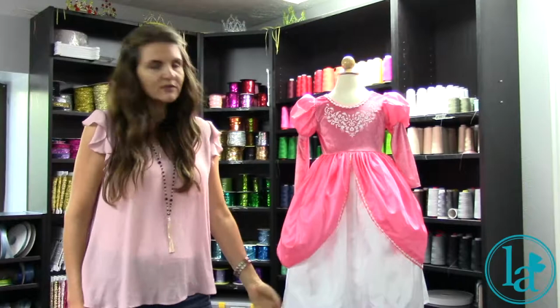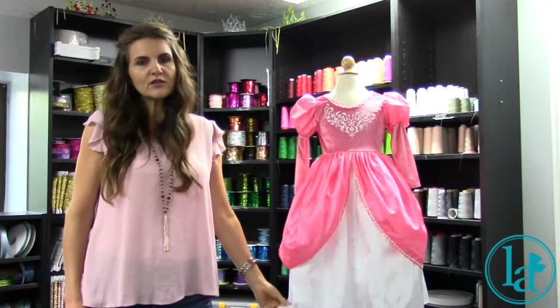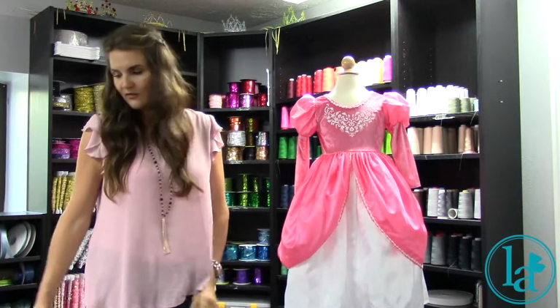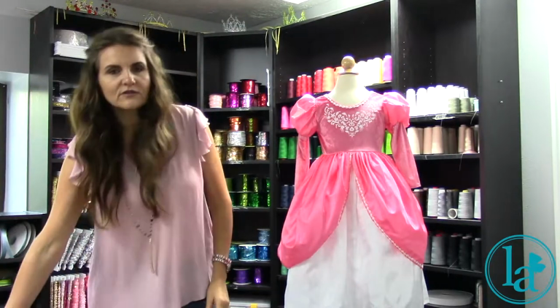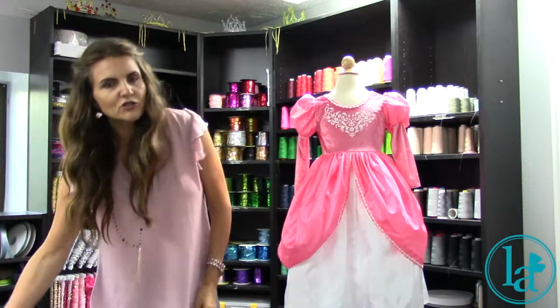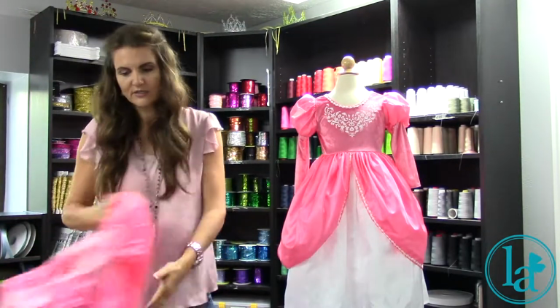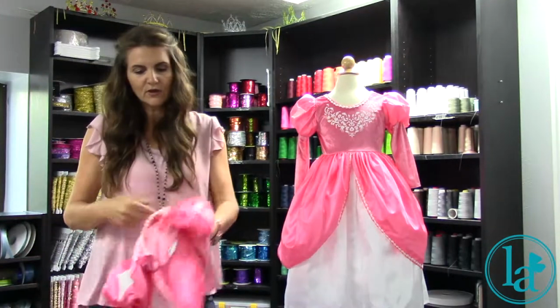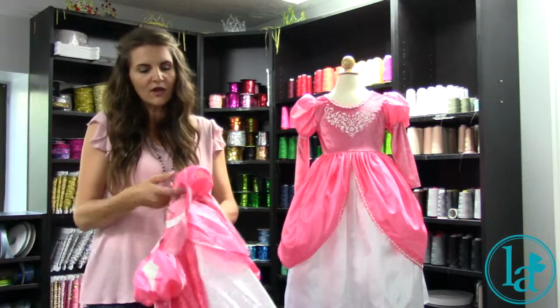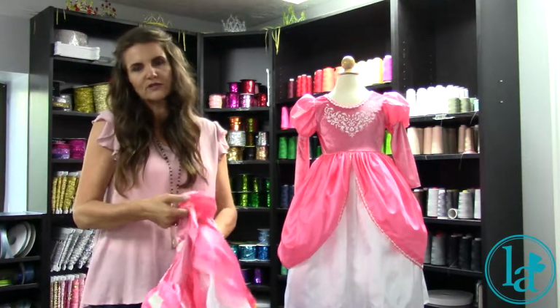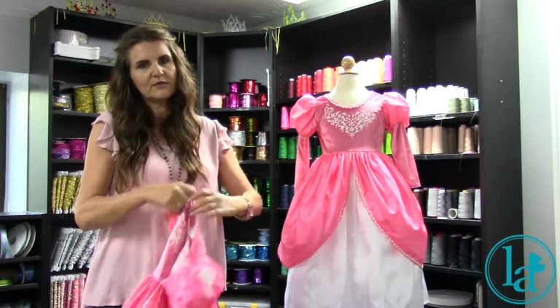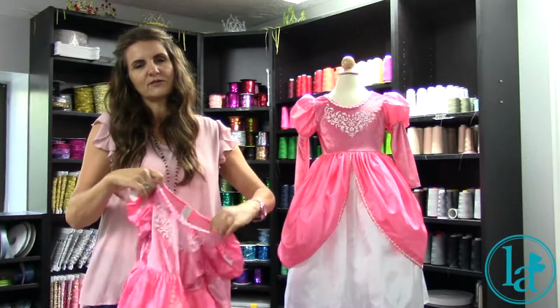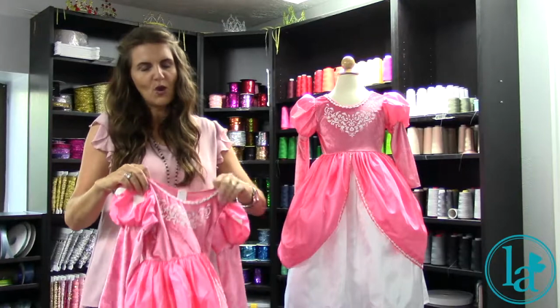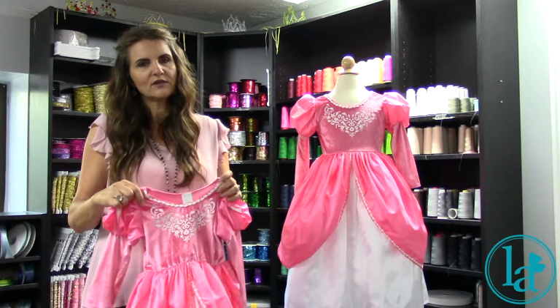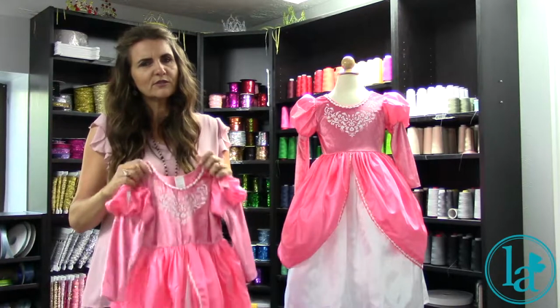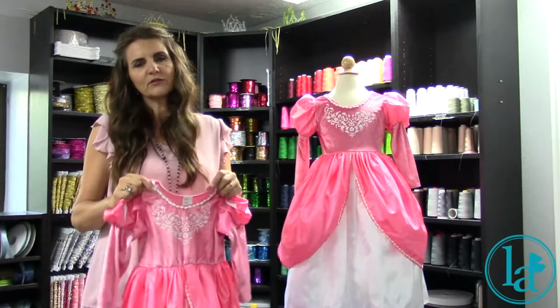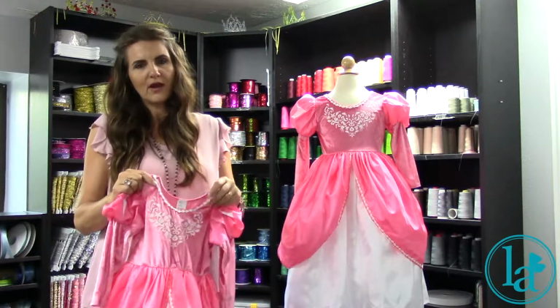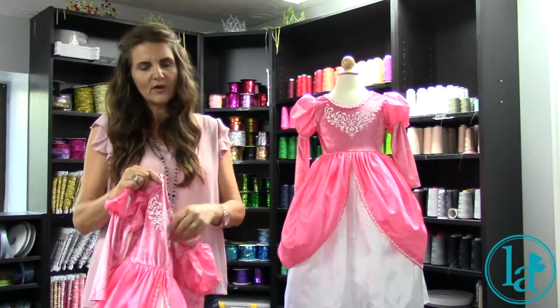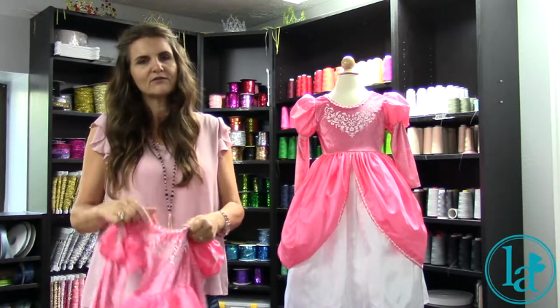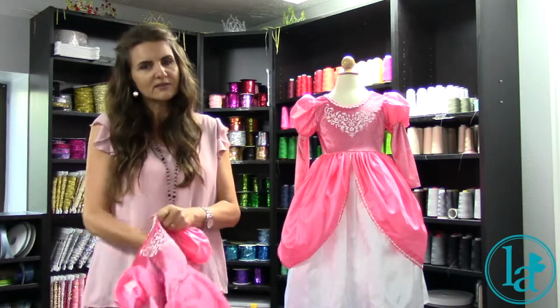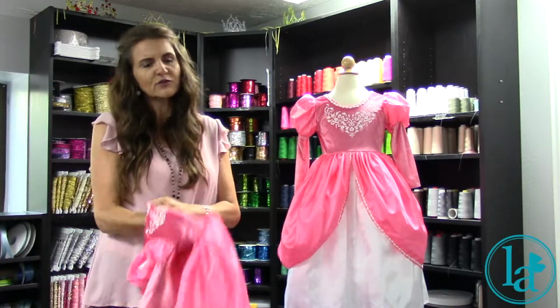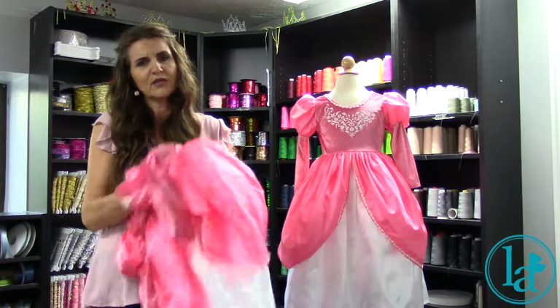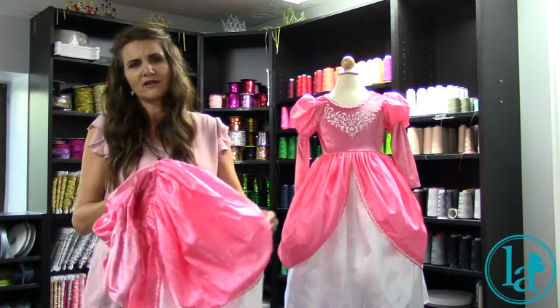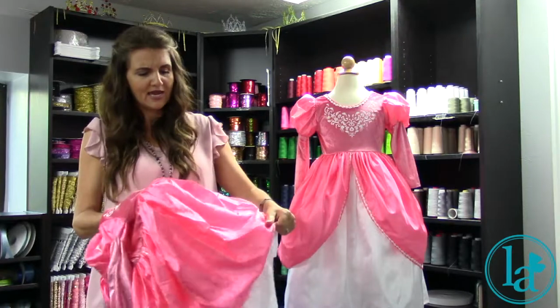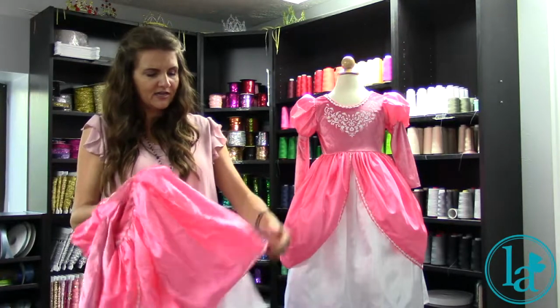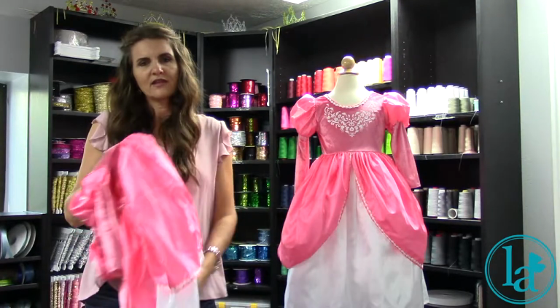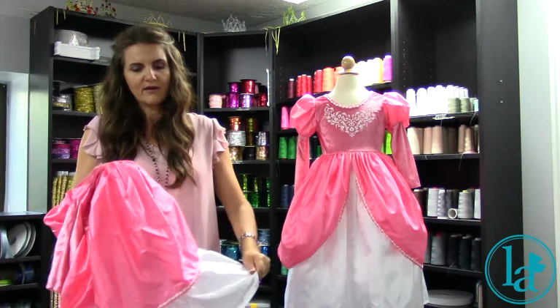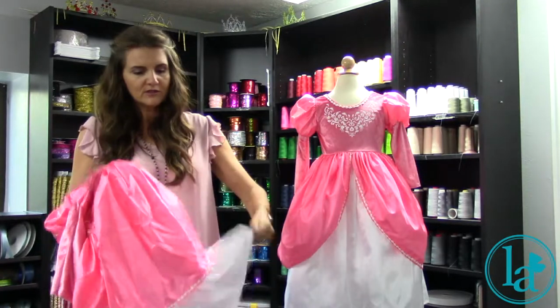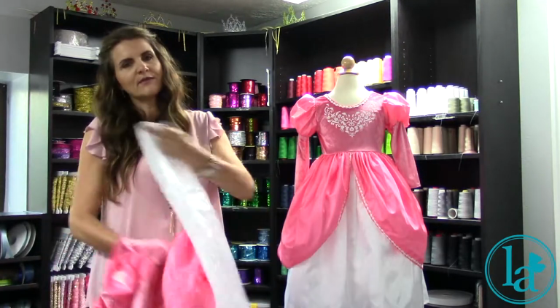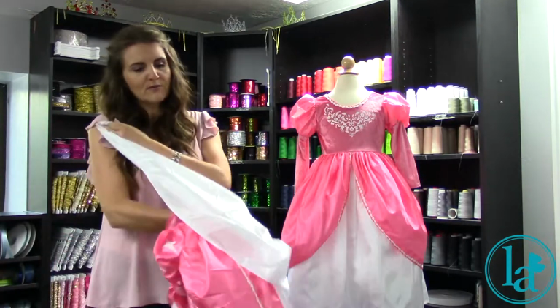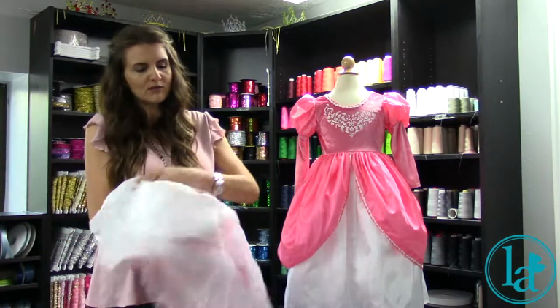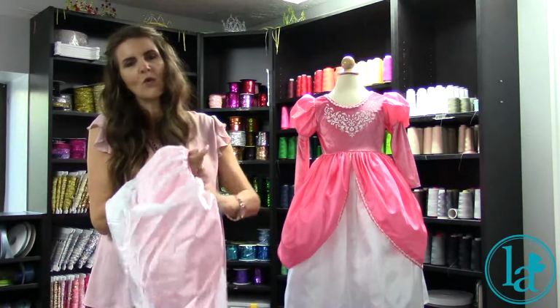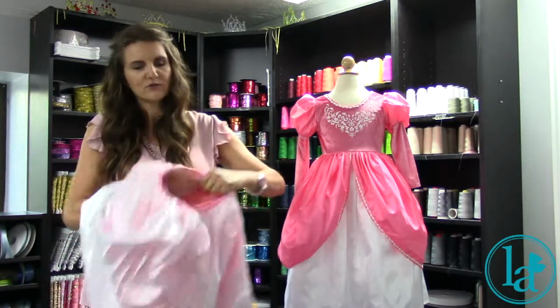I also want to show you some of the features of Little Ventures Dress Ups in general. All of our dress ups are made to be soft and machine washable, super comfortable to wear. We want to have kids in their dress ups all day long playing and enjoying them, so we make them so that moms can throw them in the wash afterwards.